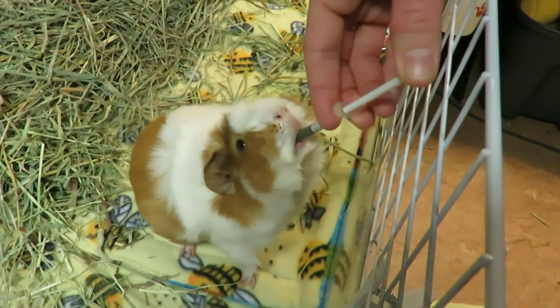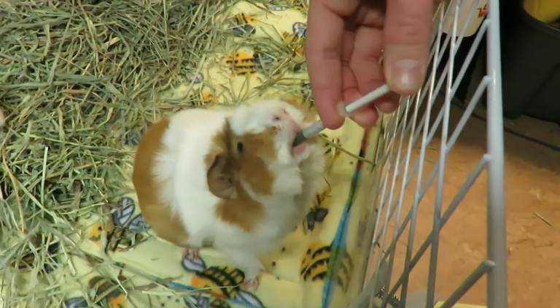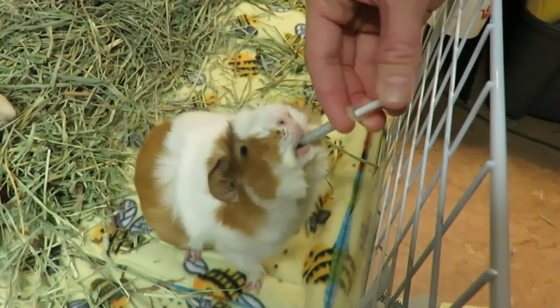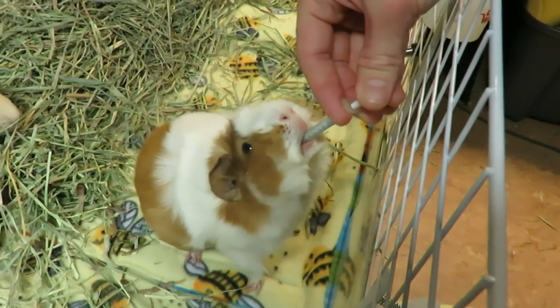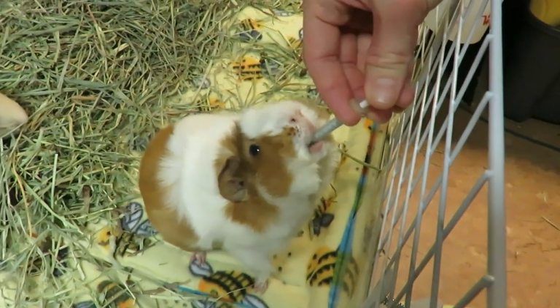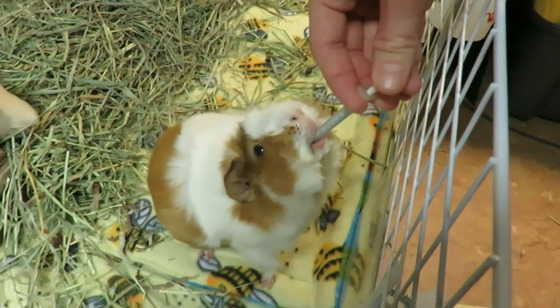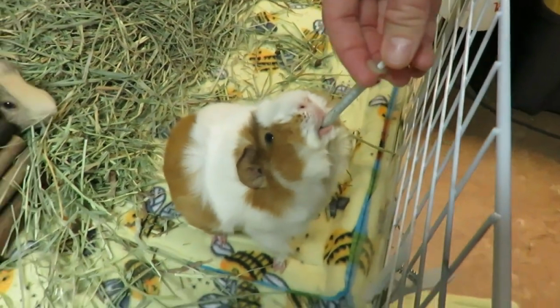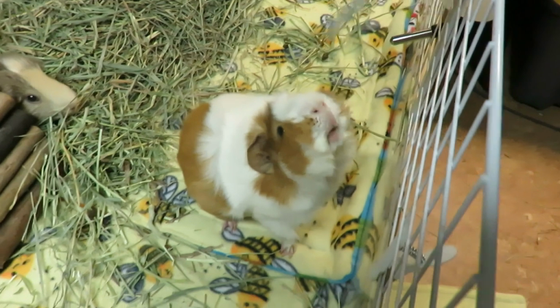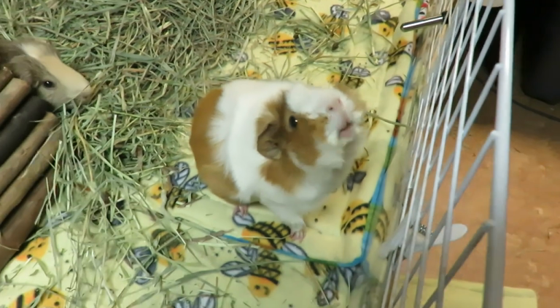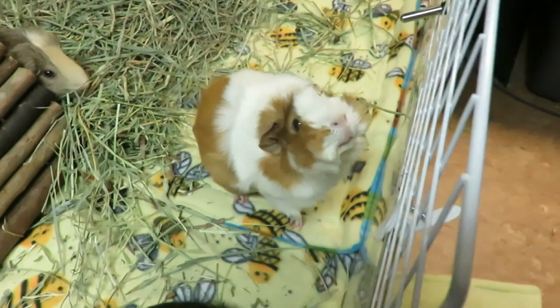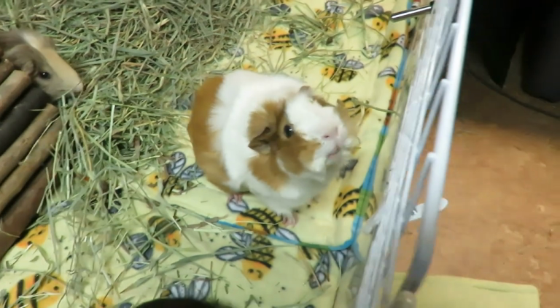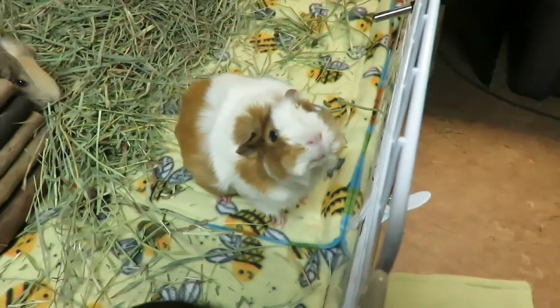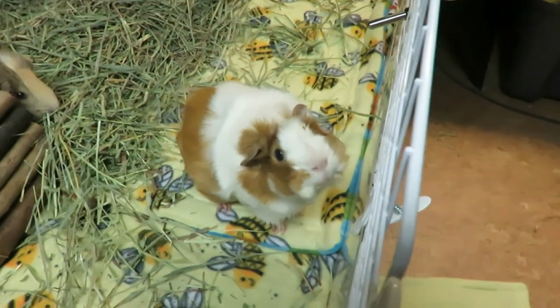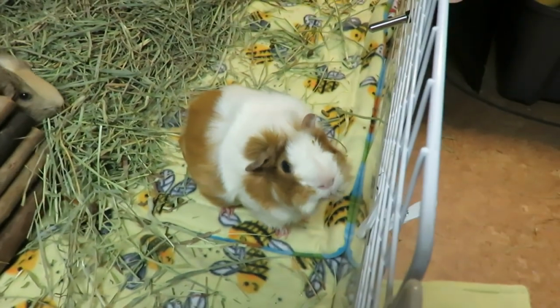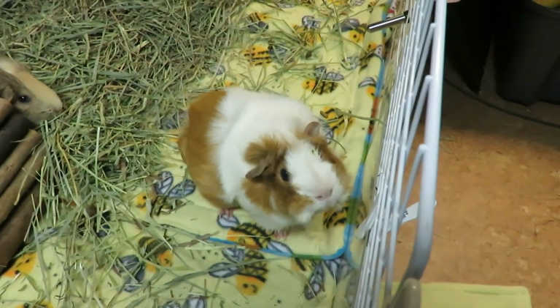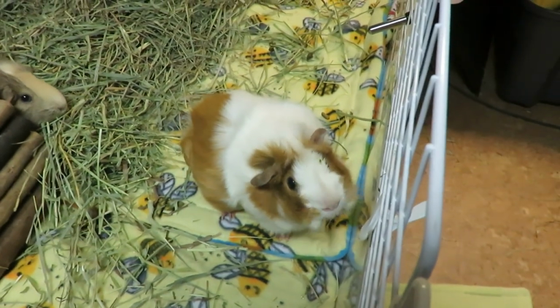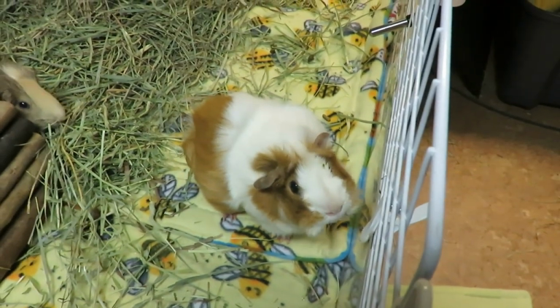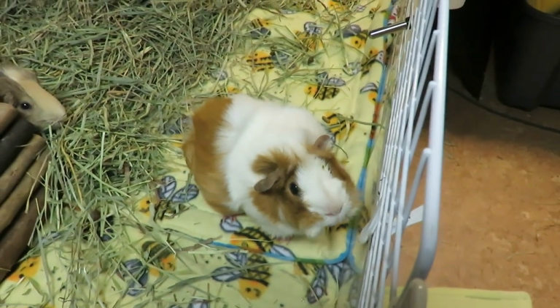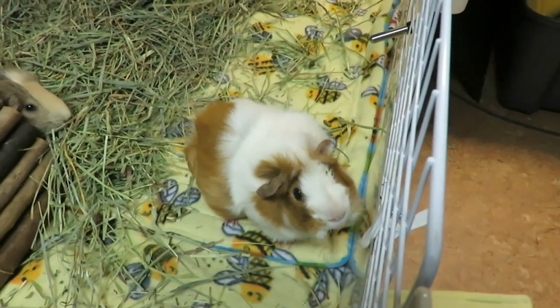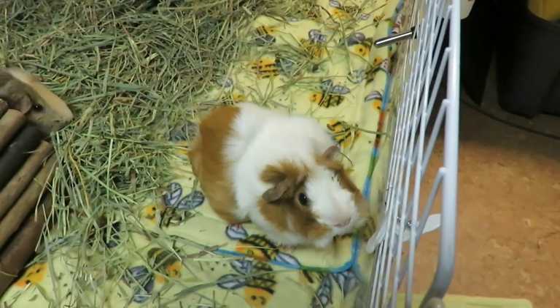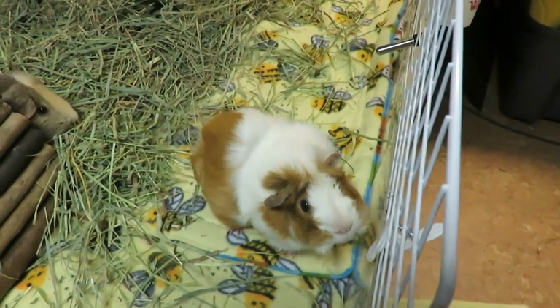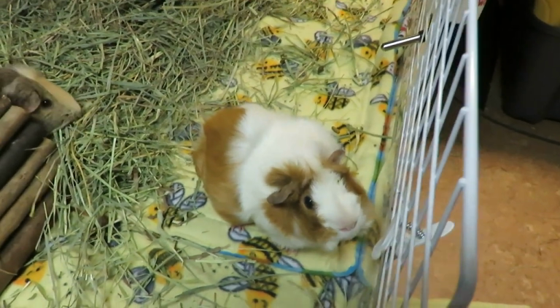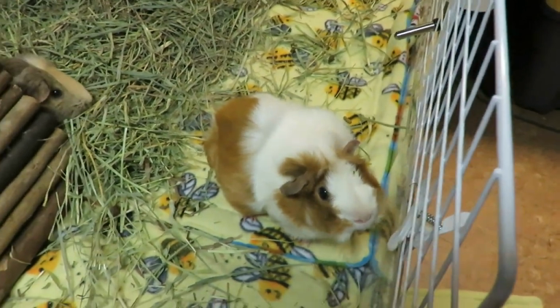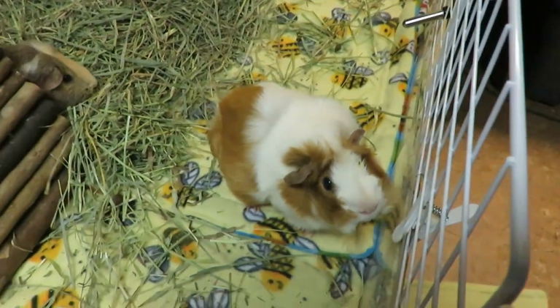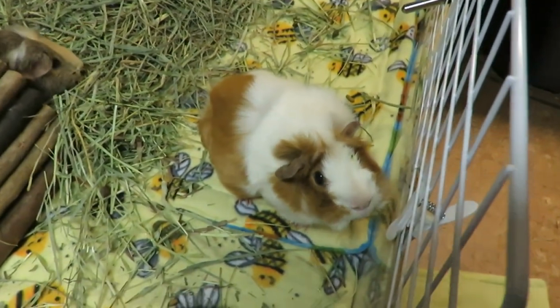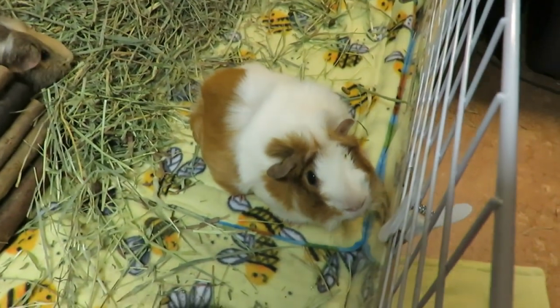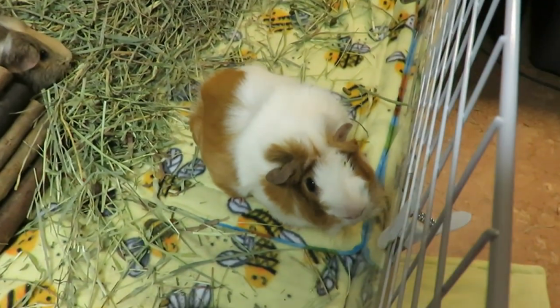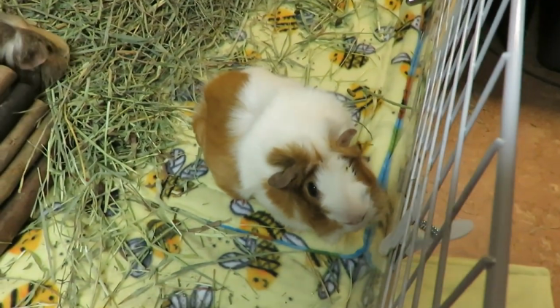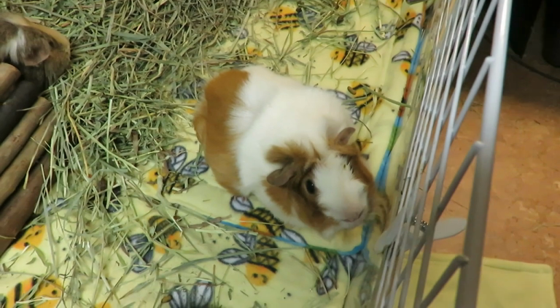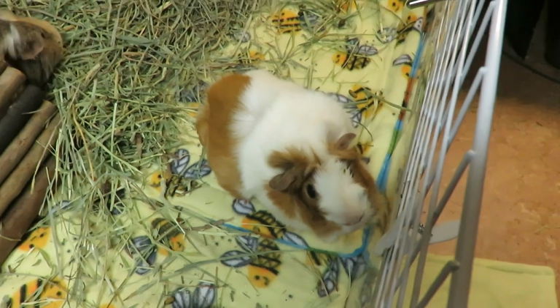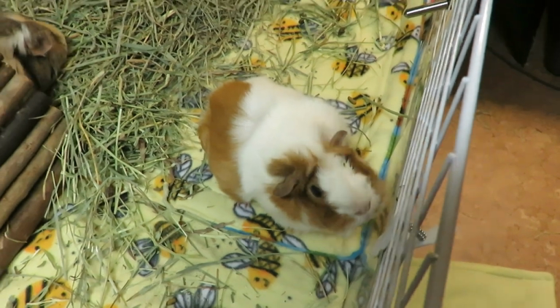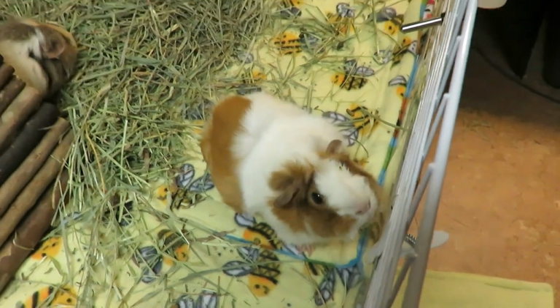It's also nice to do this up watery because then they're just going to get hydrated, you know, flush out their bladders a little bit.